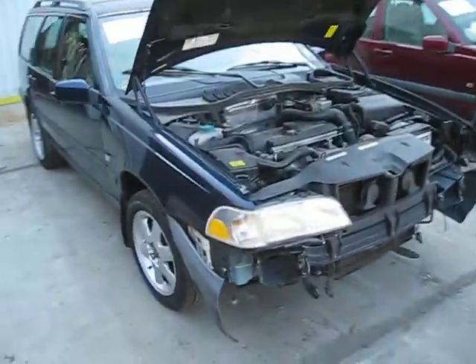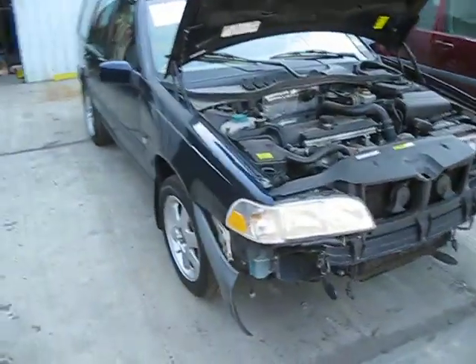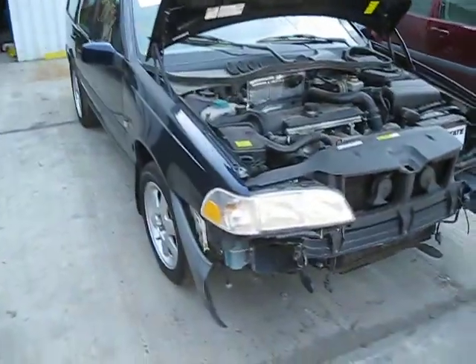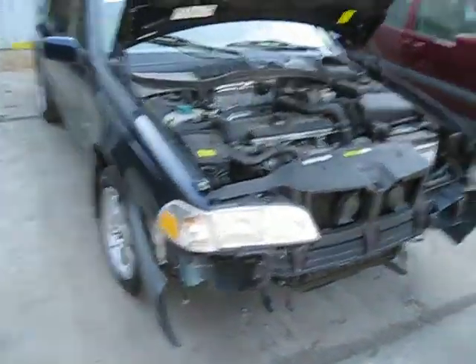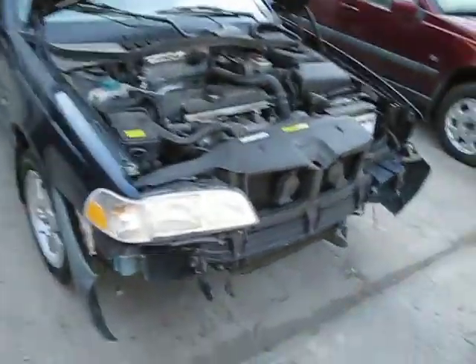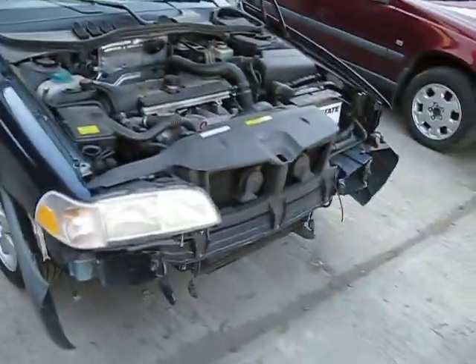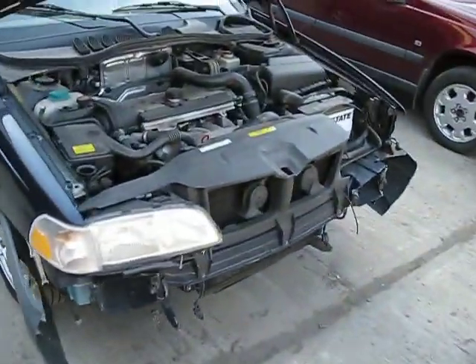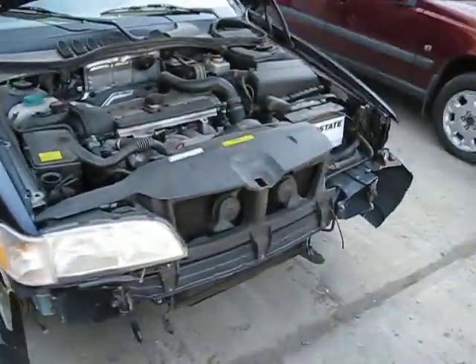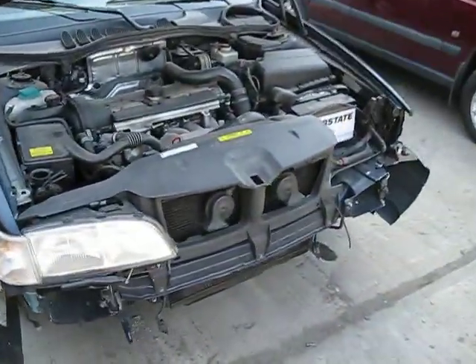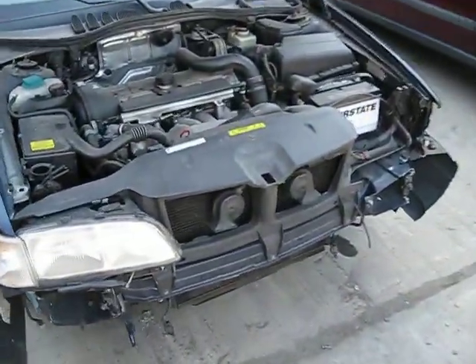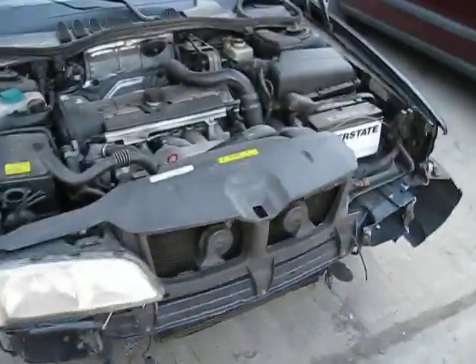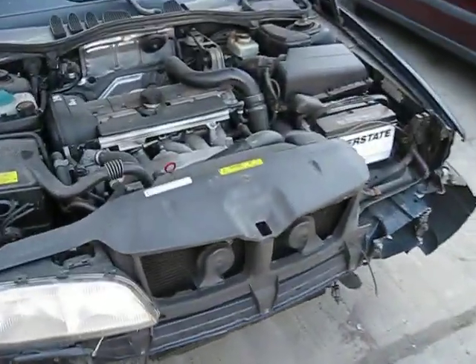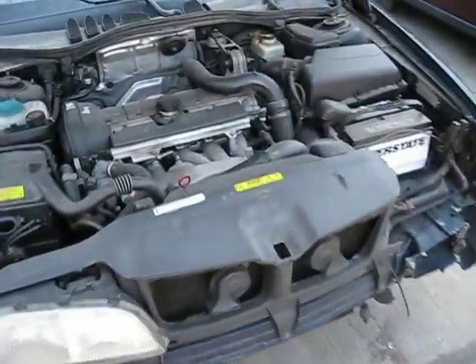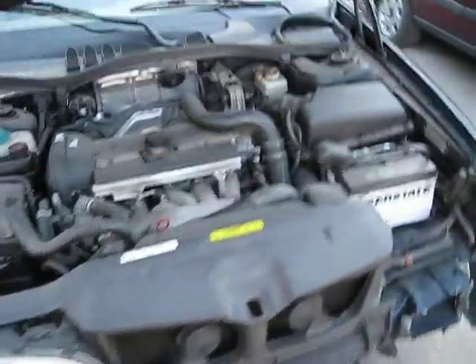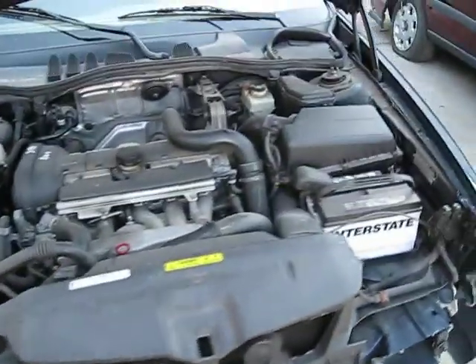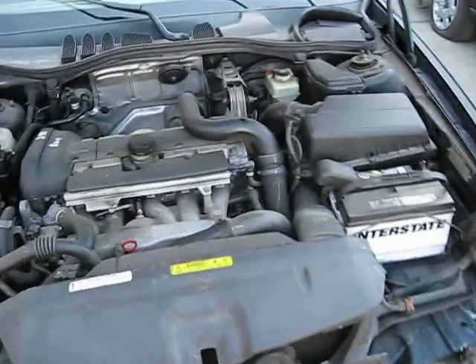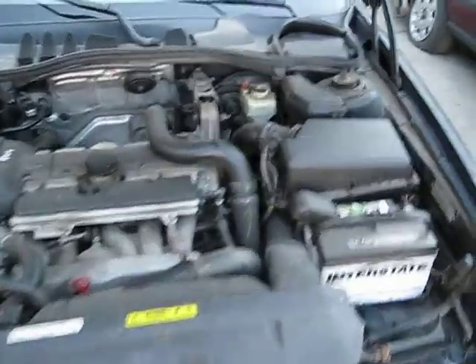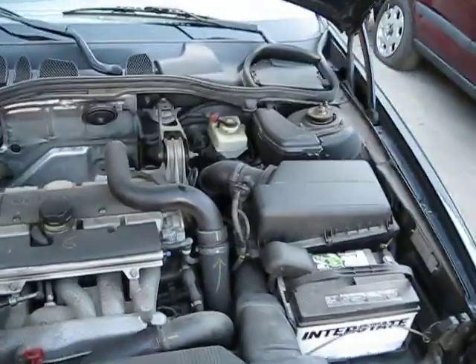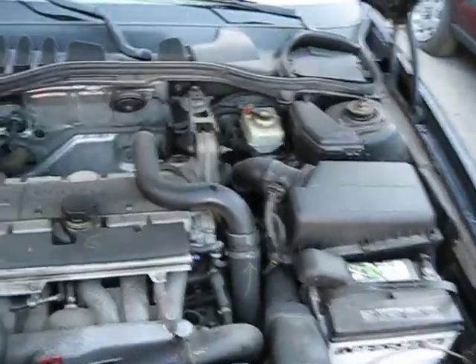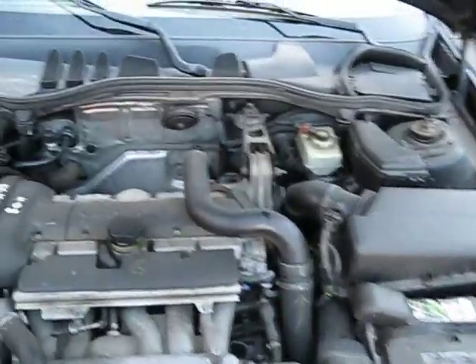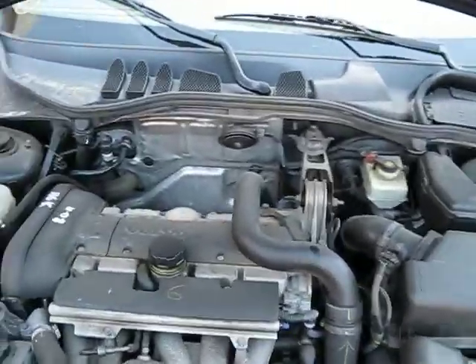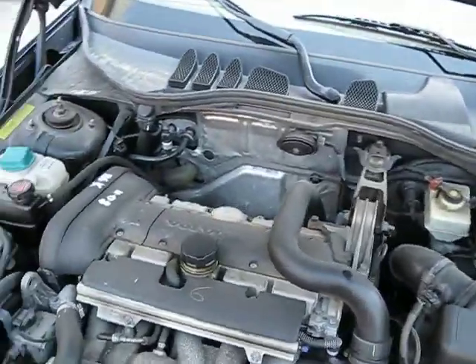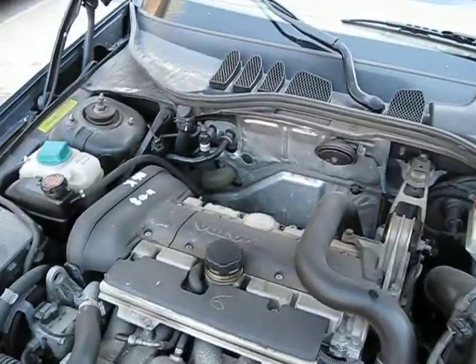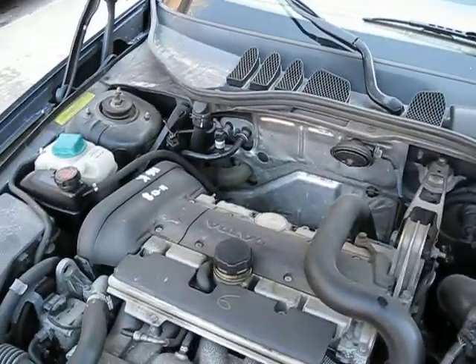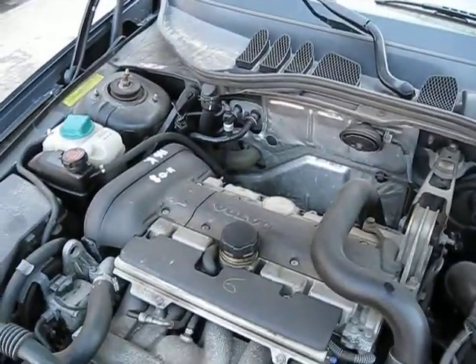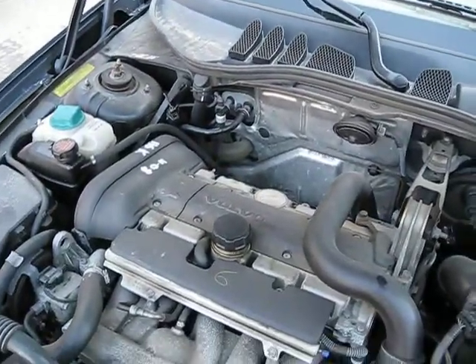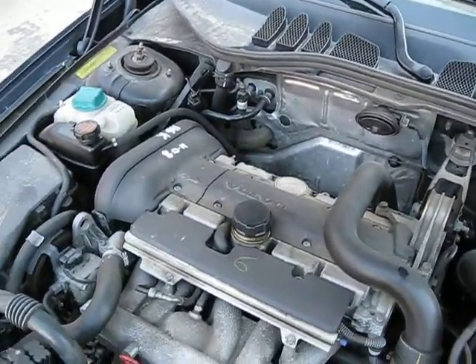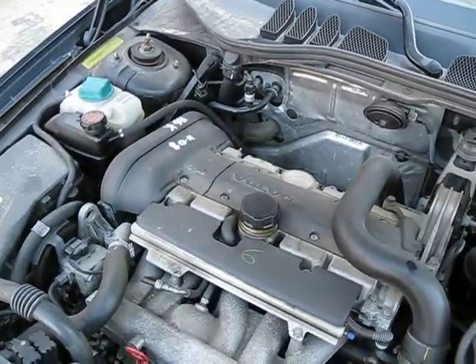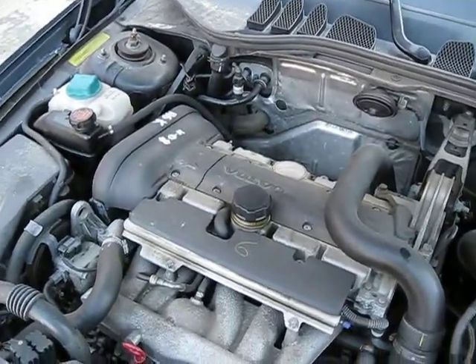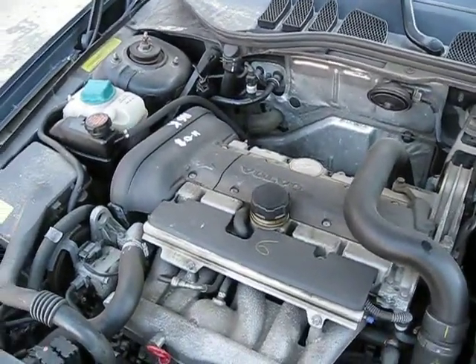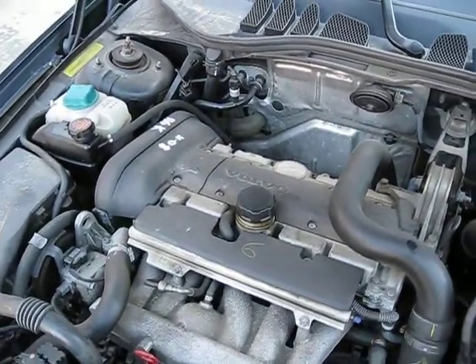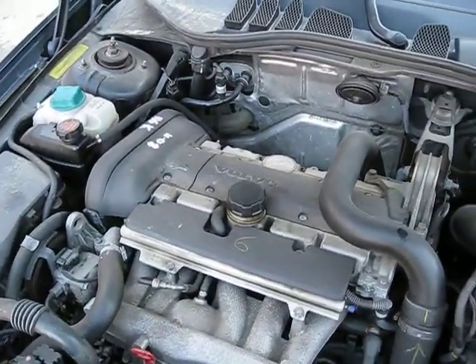Hello, and welcome to Tom's Foreign Auto Parts video portion of our inventory. Here we have a 2000 Volvo V70. This is a cross-country model.